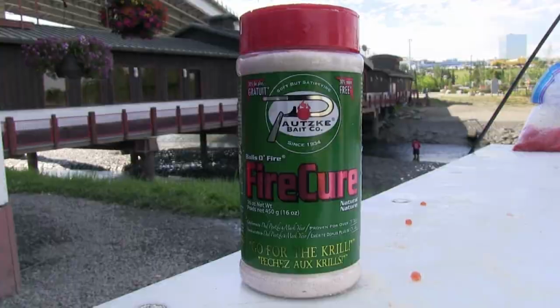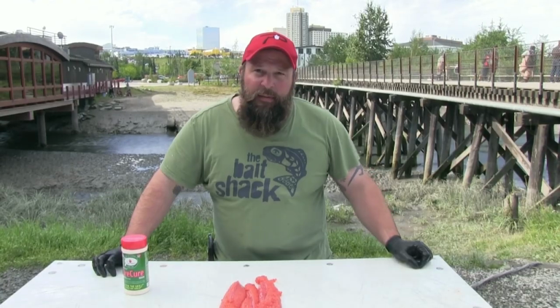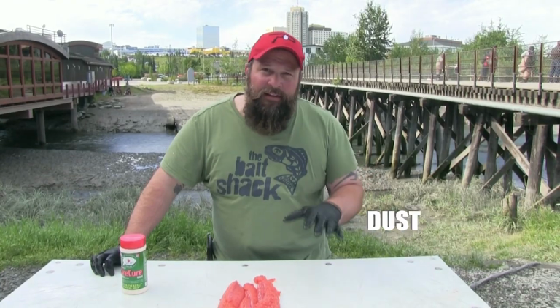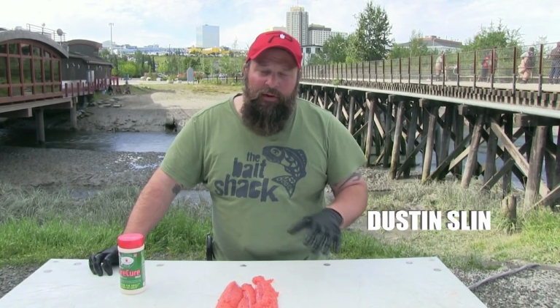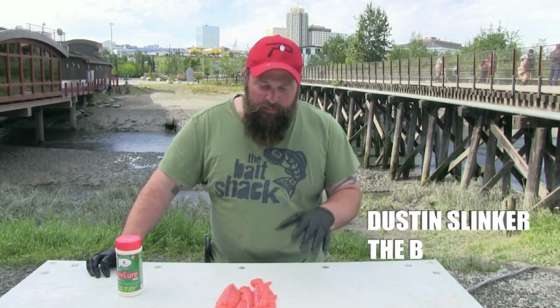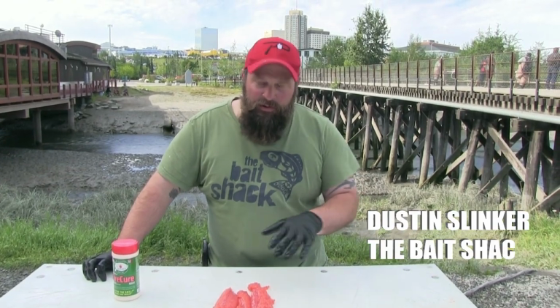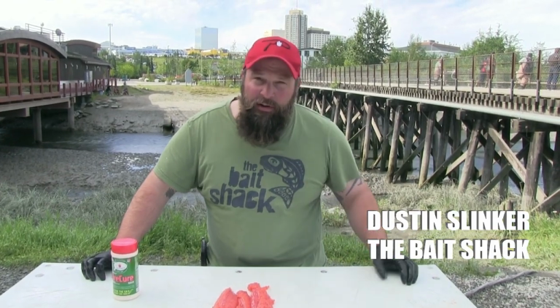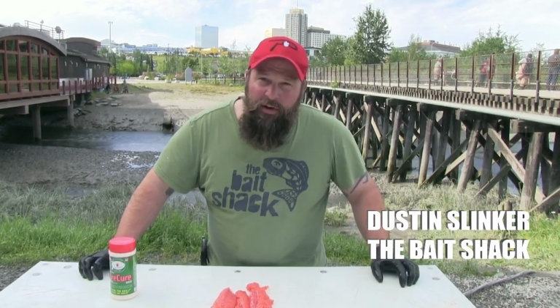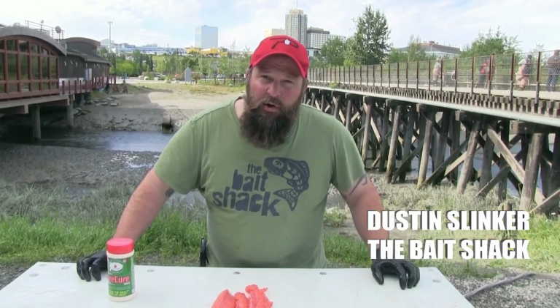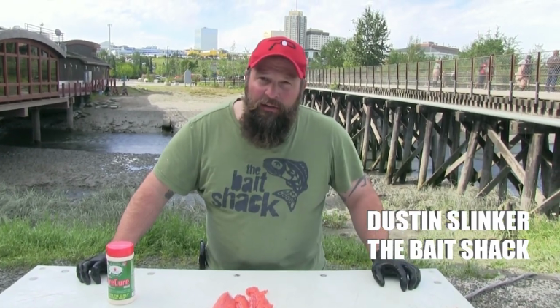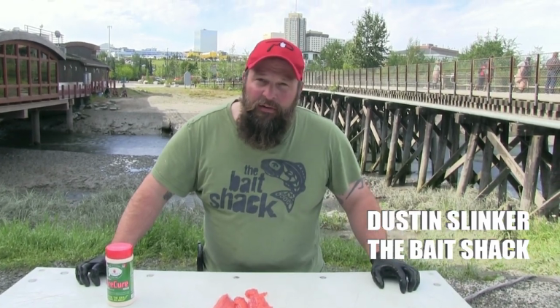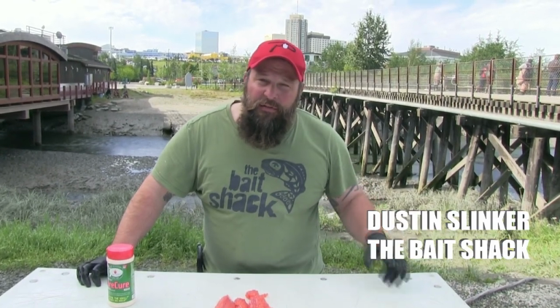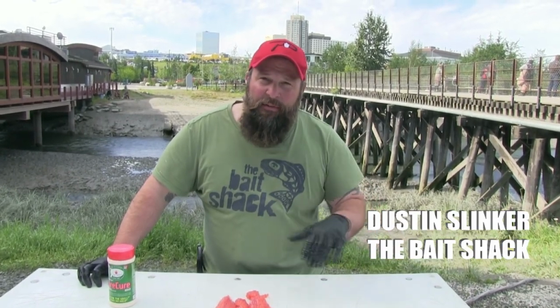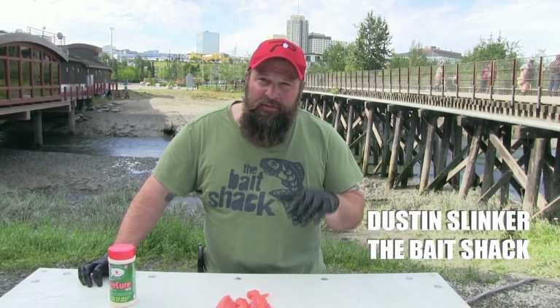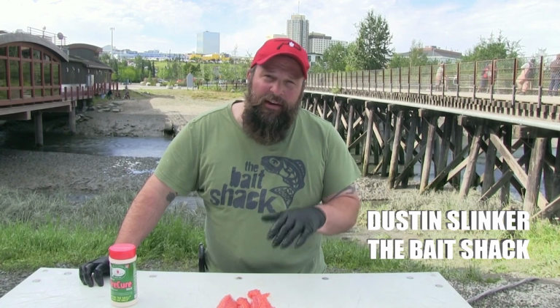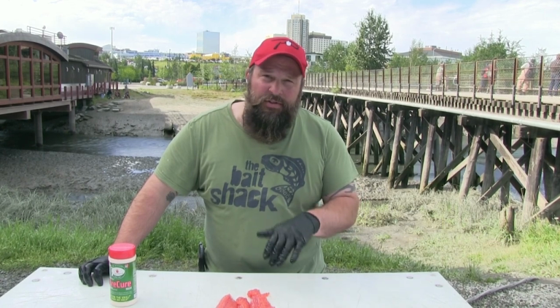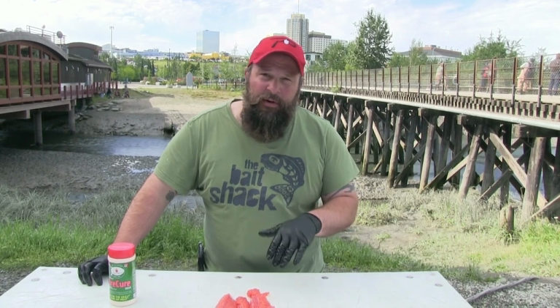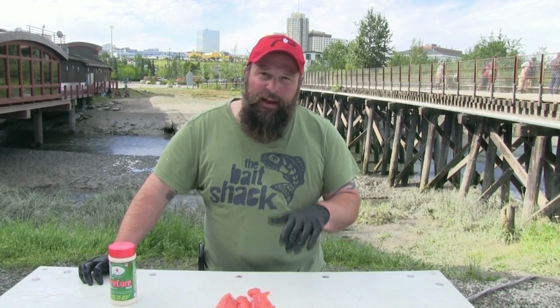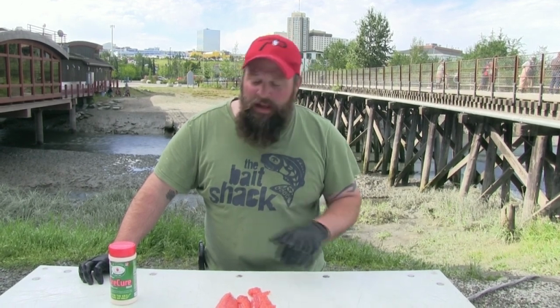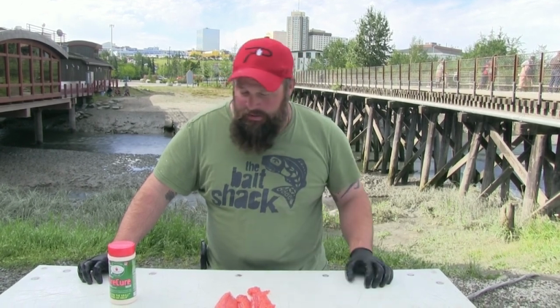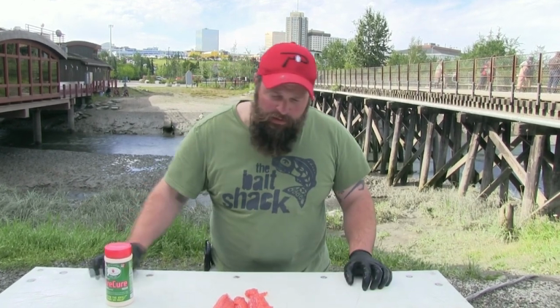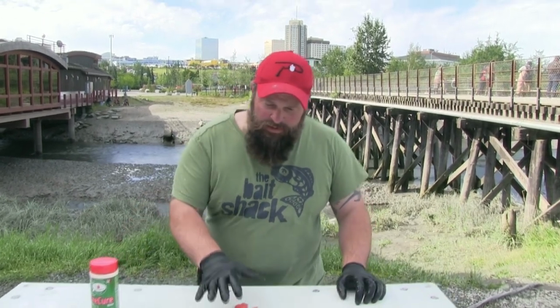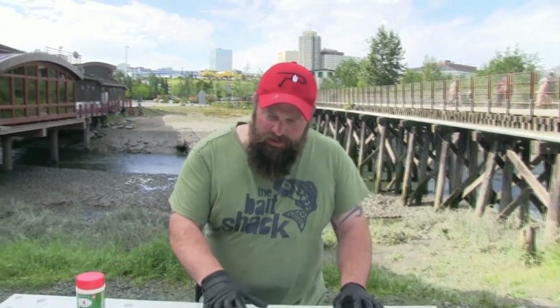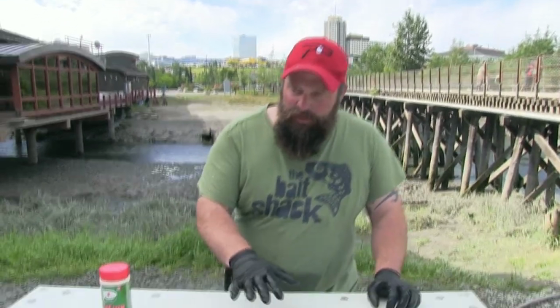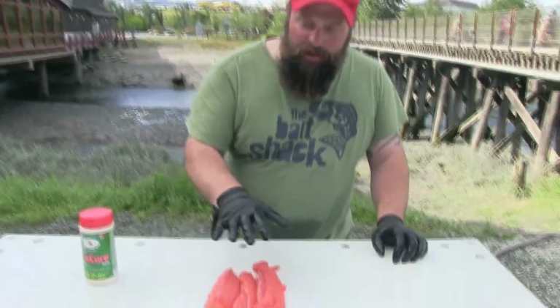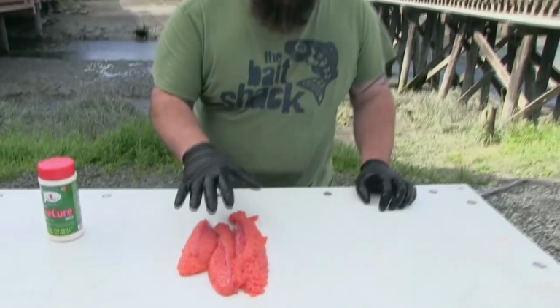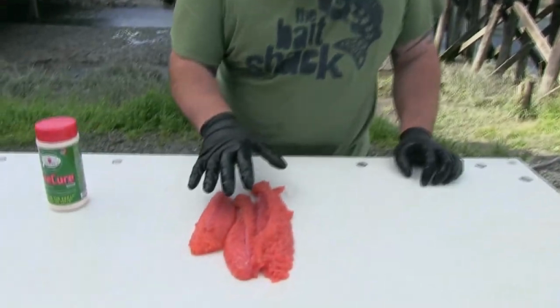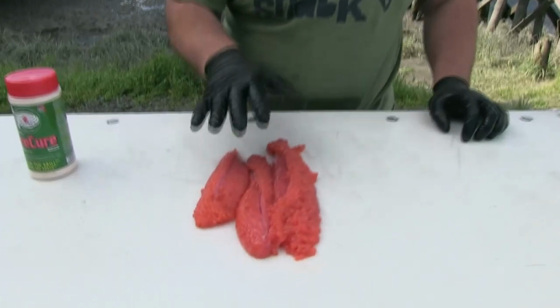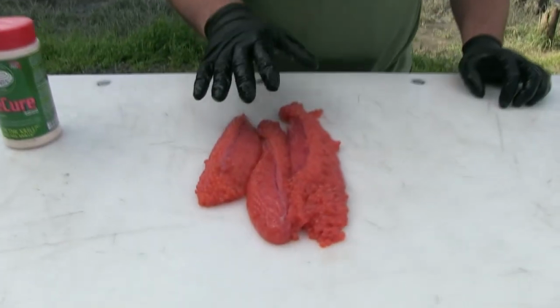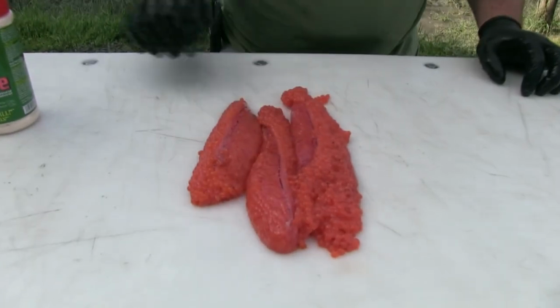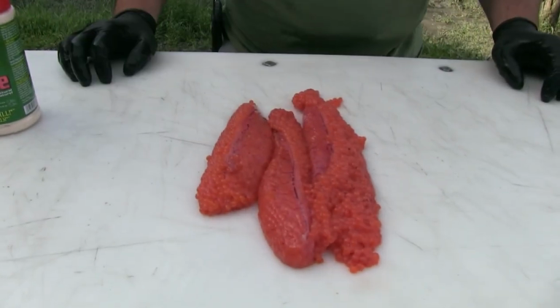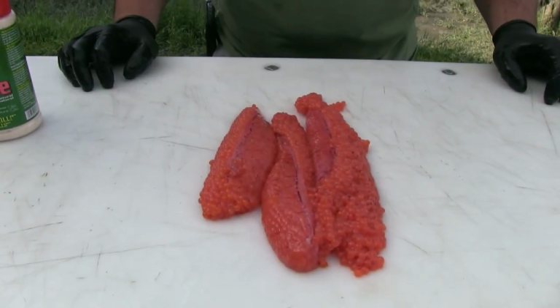Hey everybody, today we're going to talk about curing coho eggs for salmon fishing down here on Ship Creek in Anchorage, Alaska. As you can see here, we've got a couple skeins of eggs from the fish that we caught this morning.